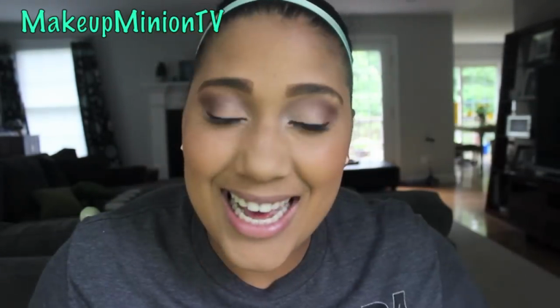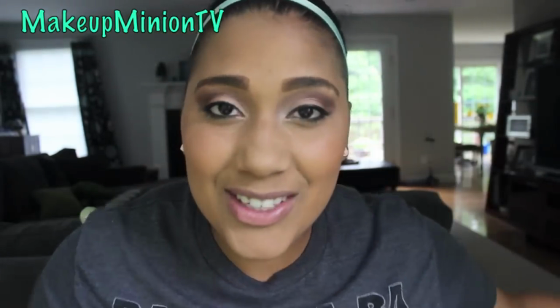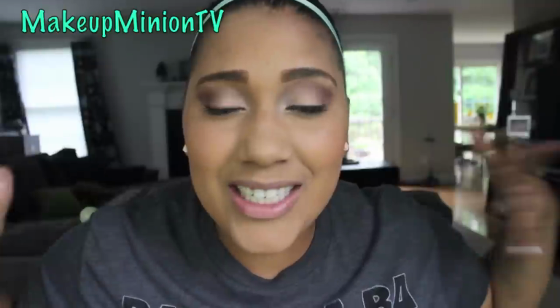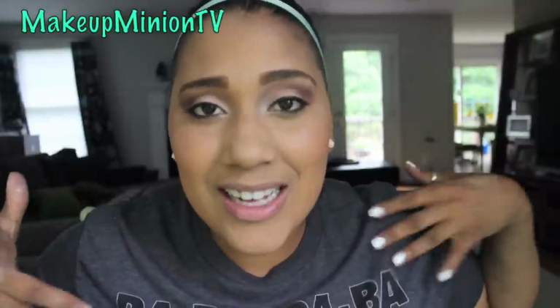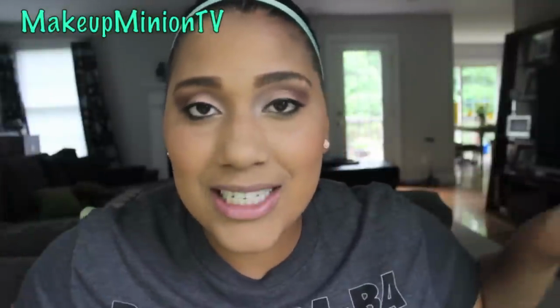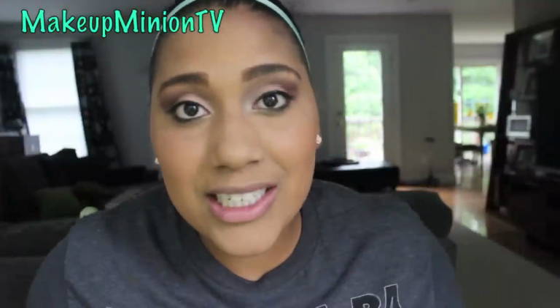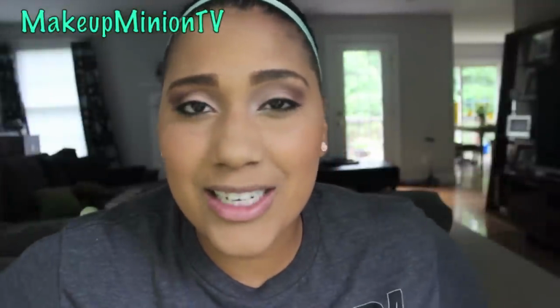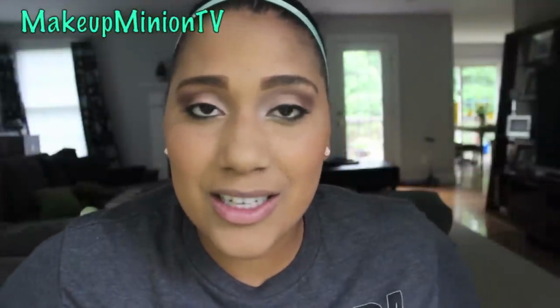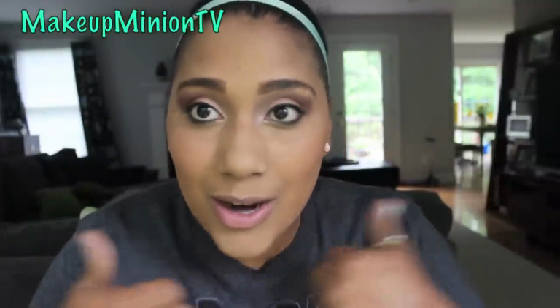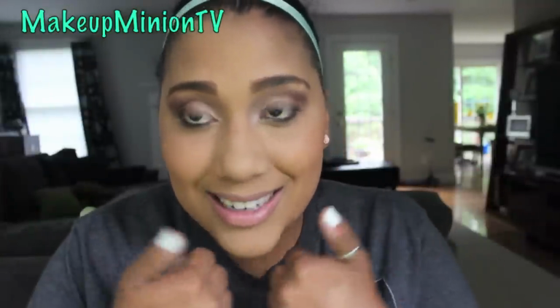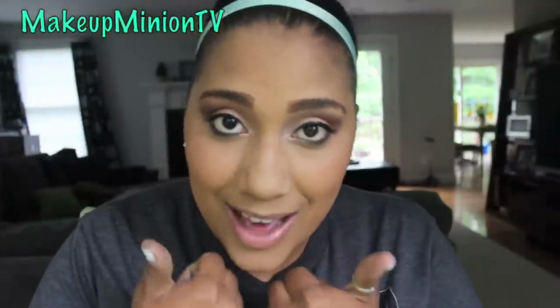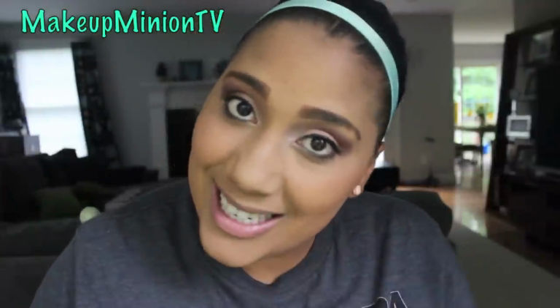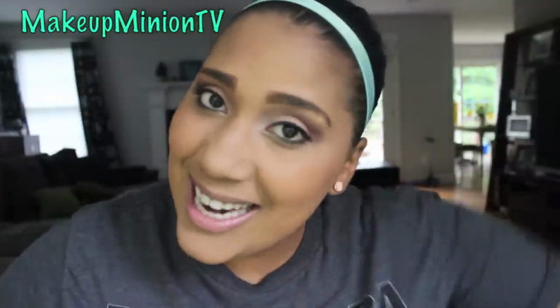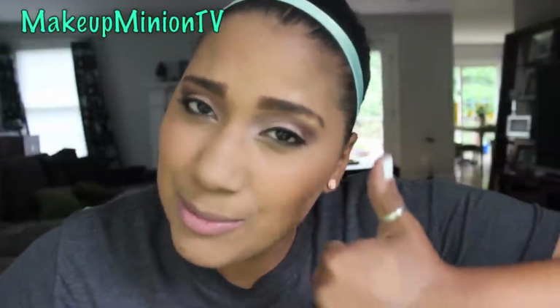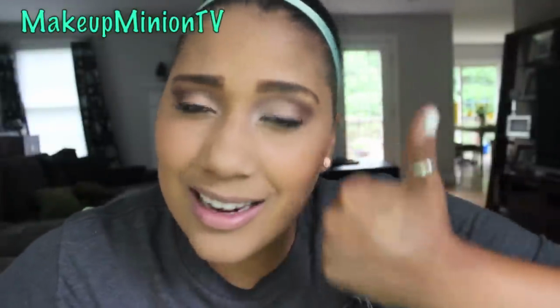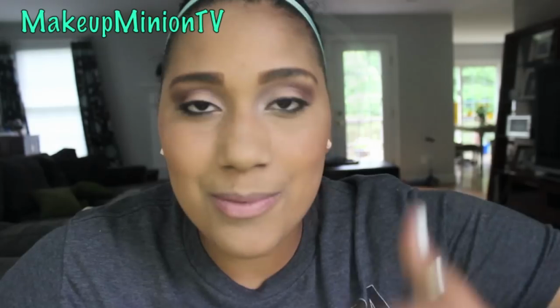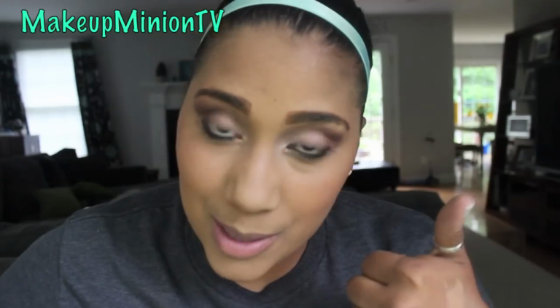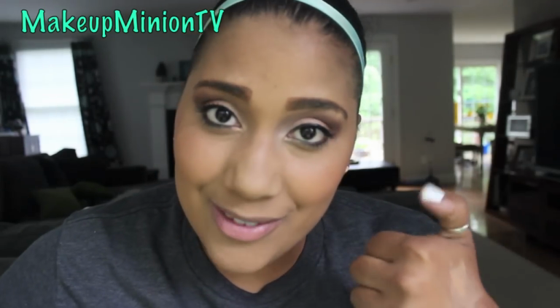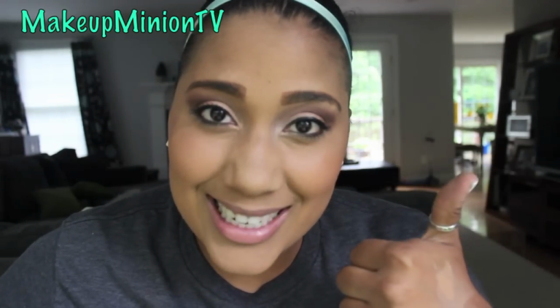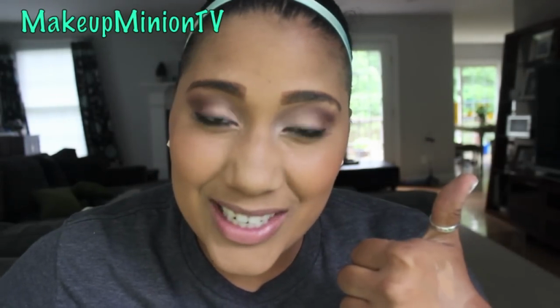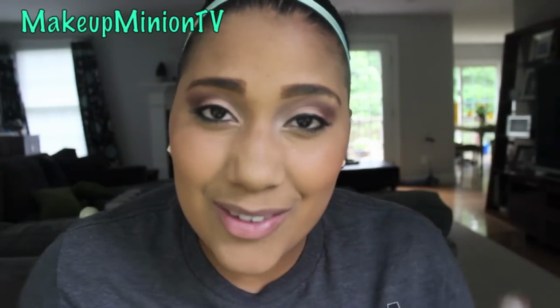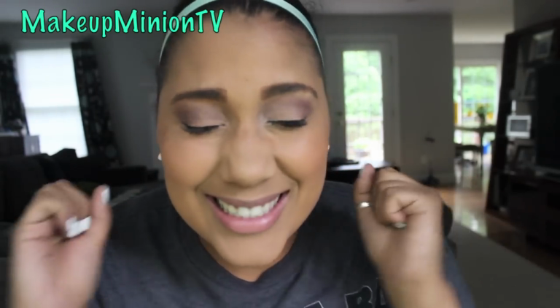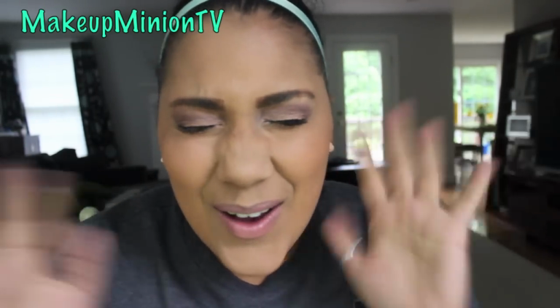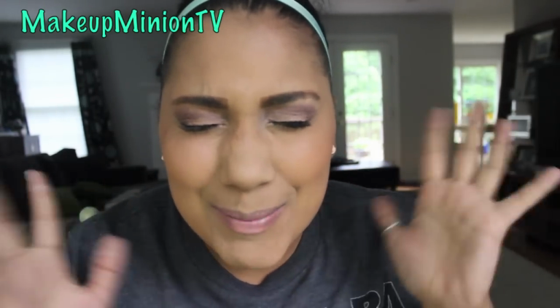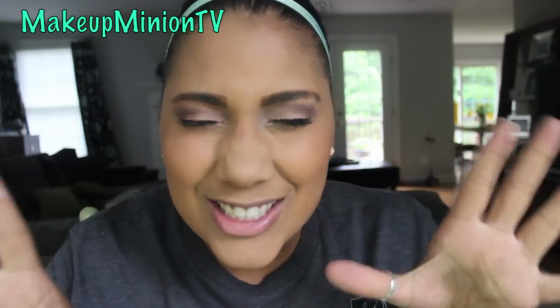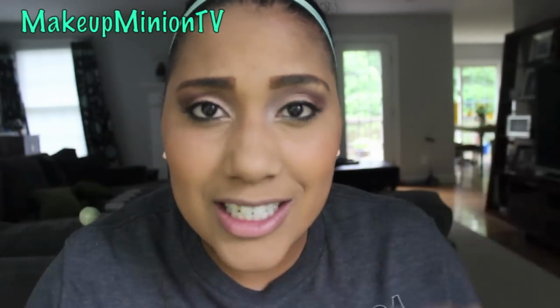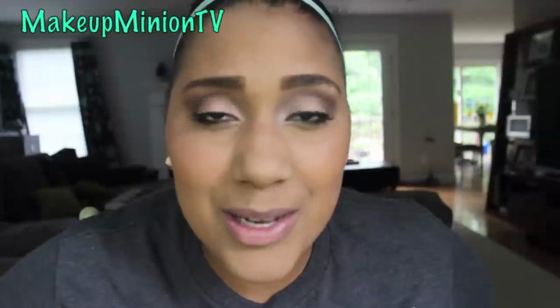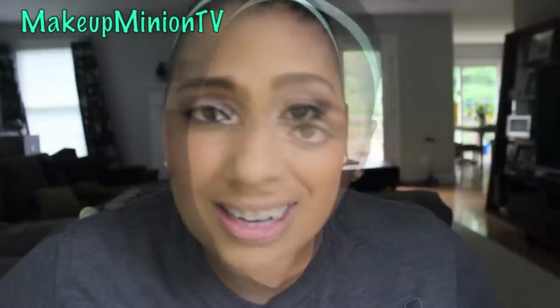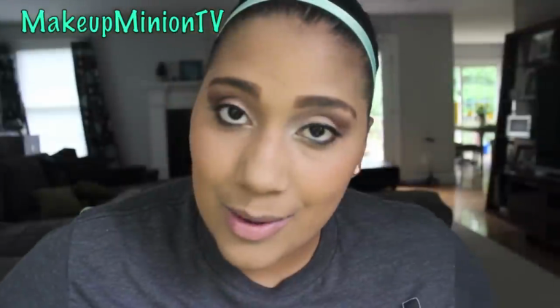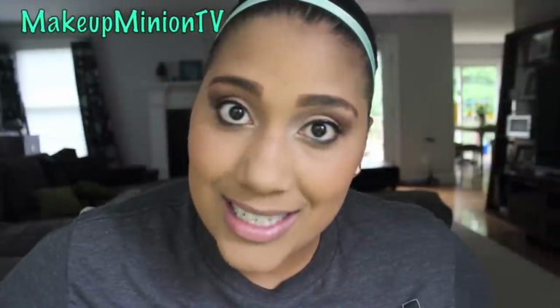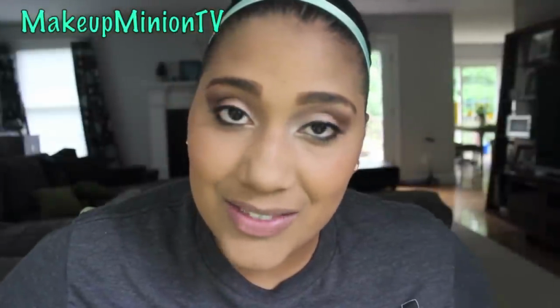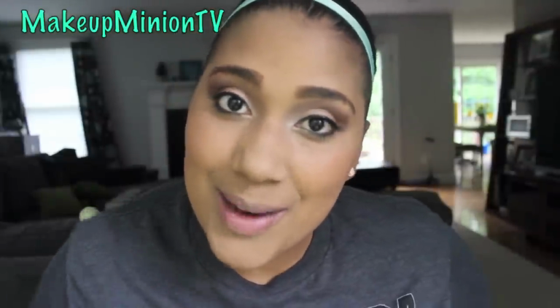If you guys liked that little video, I hope you guys enjoyed it. Don't forget to hit the subscribe button if you haven't already, and hit that thumbs up button if you guys like this video. I love you guys so much. Don't forget to just be yourself and I will see you guys in my next video. Bye.